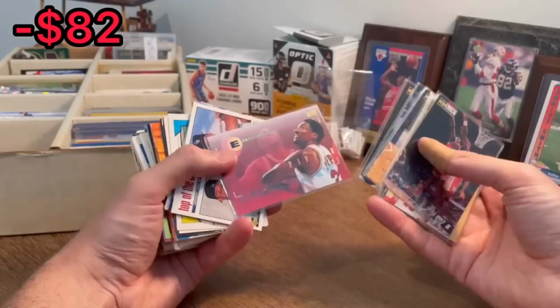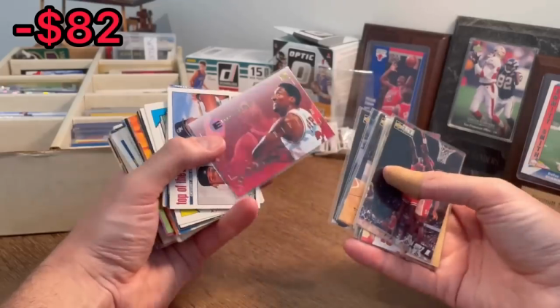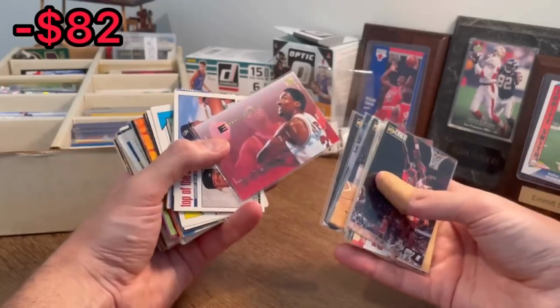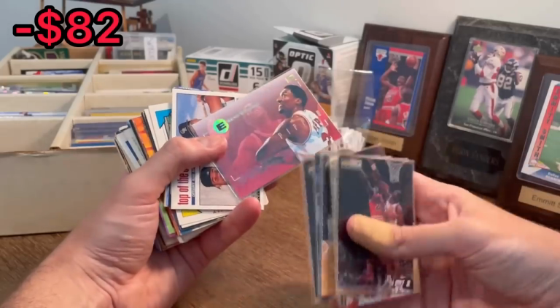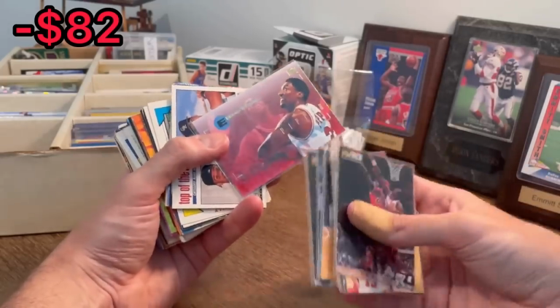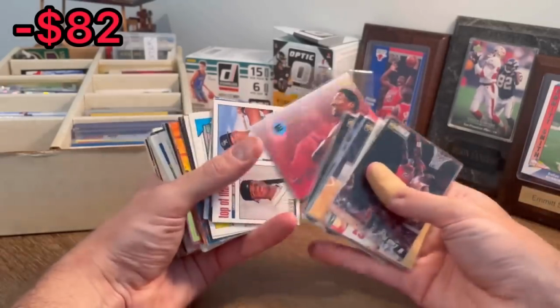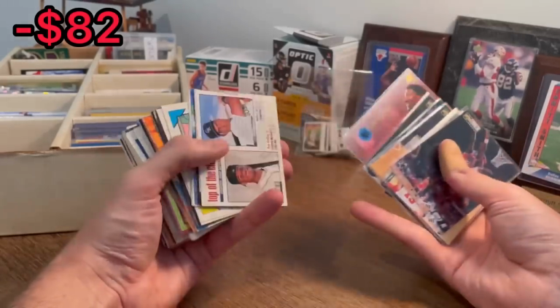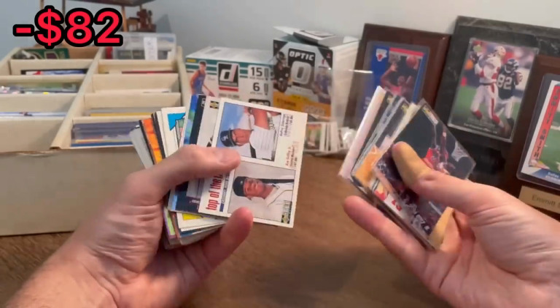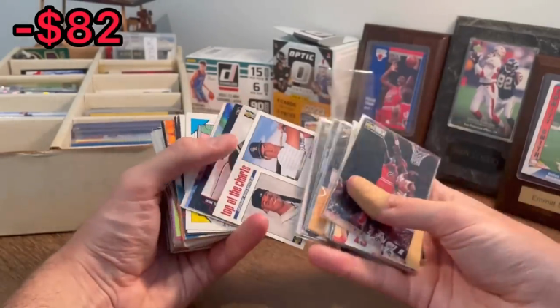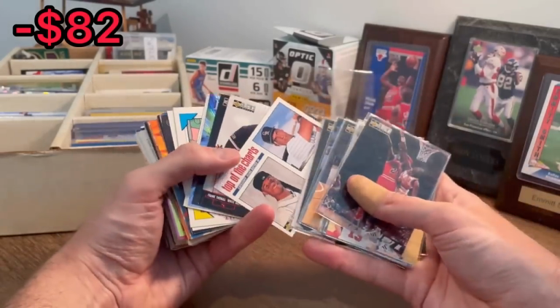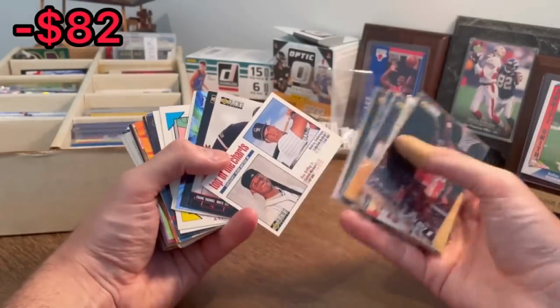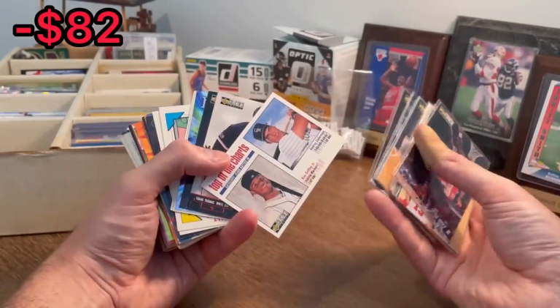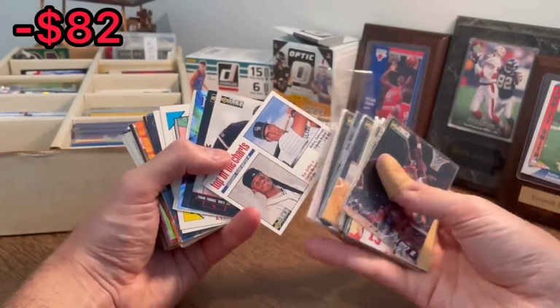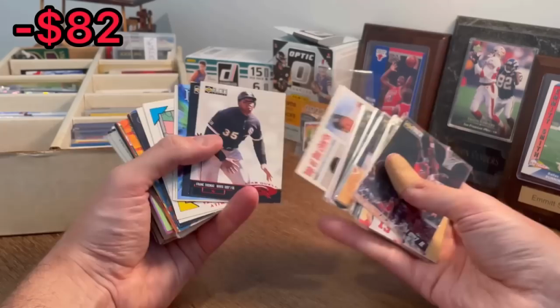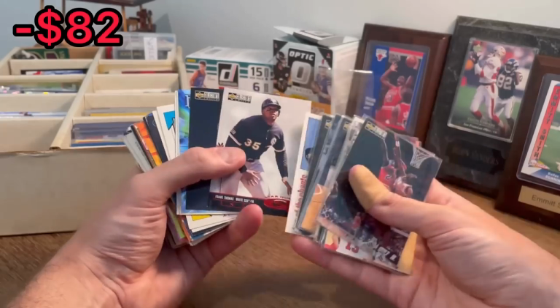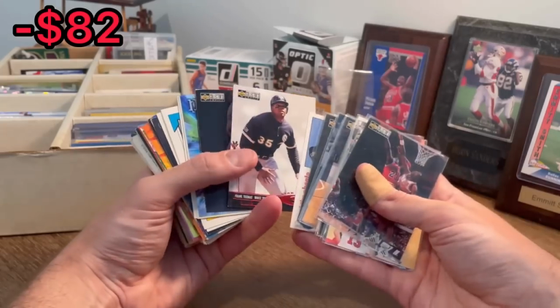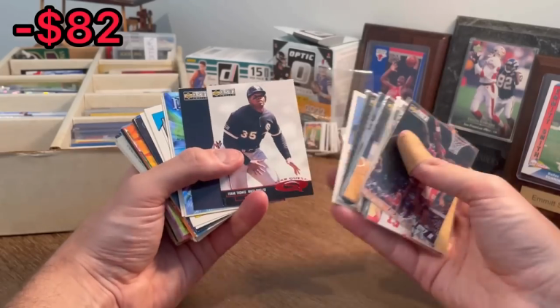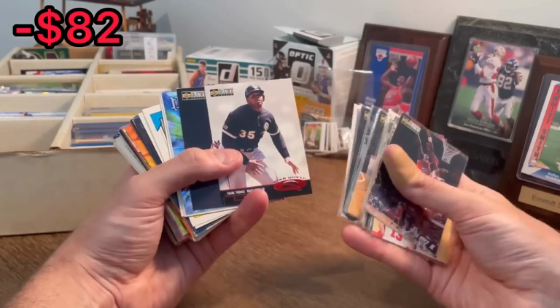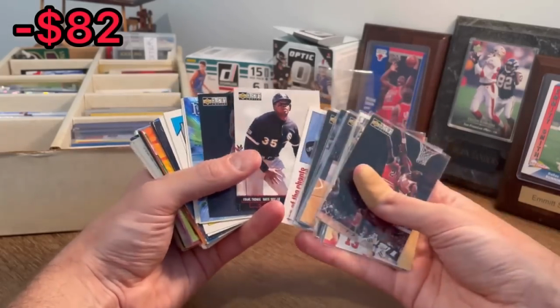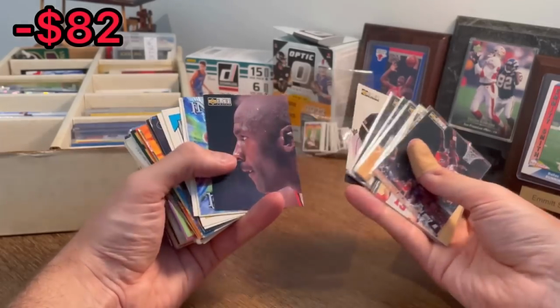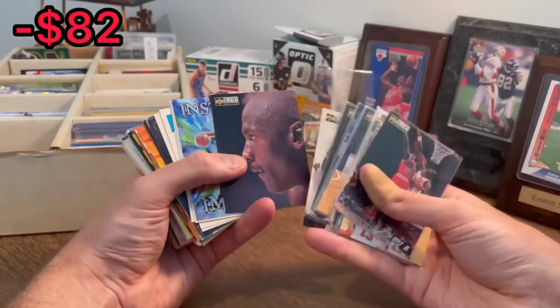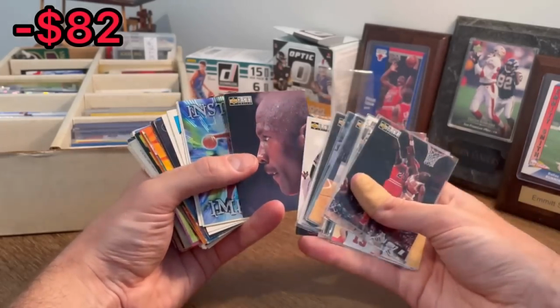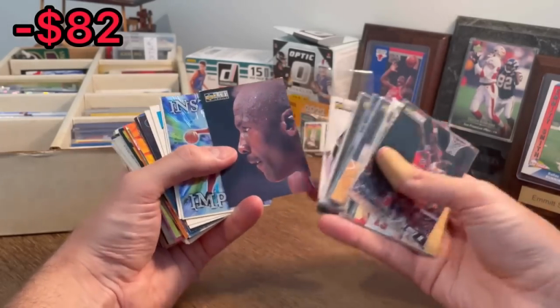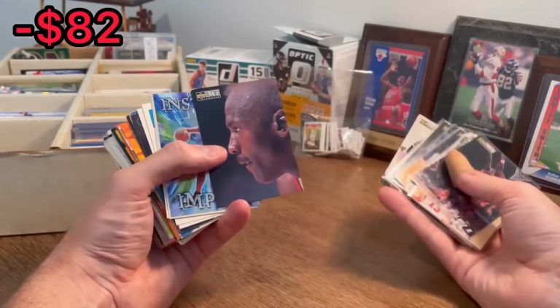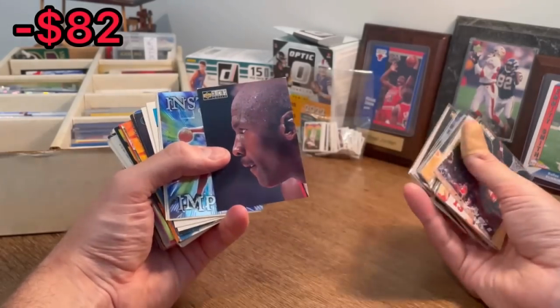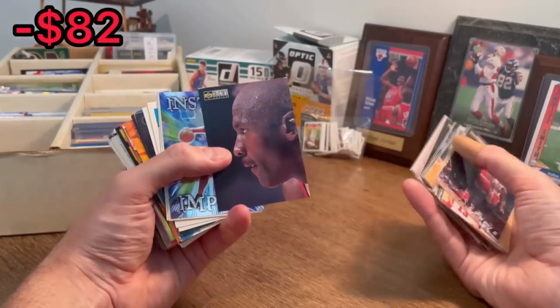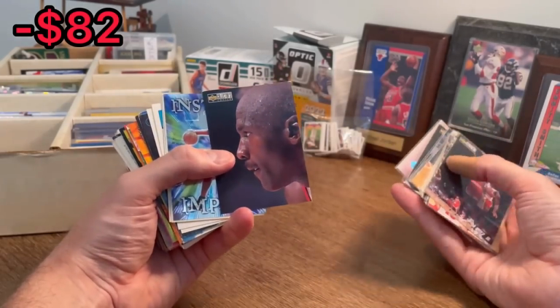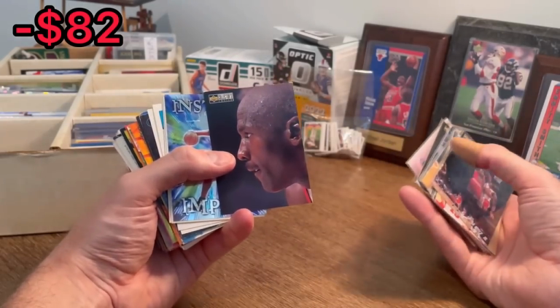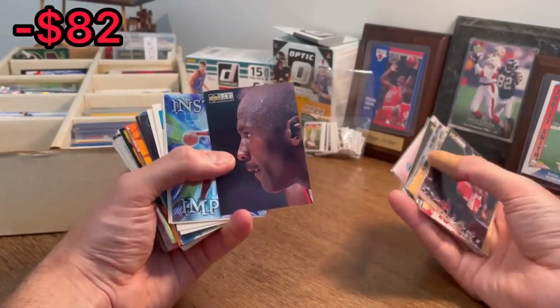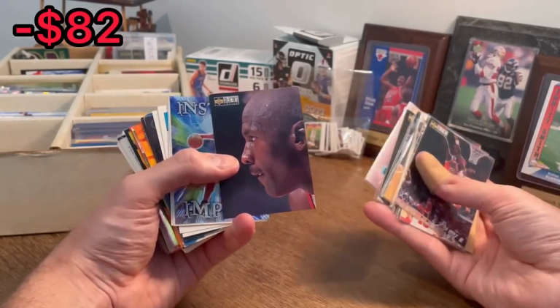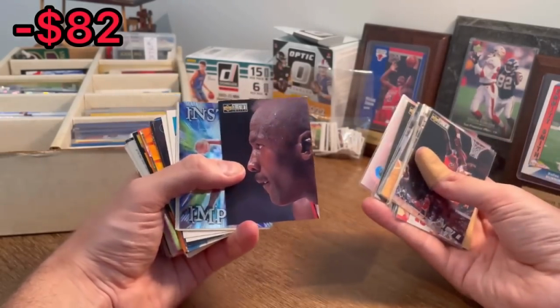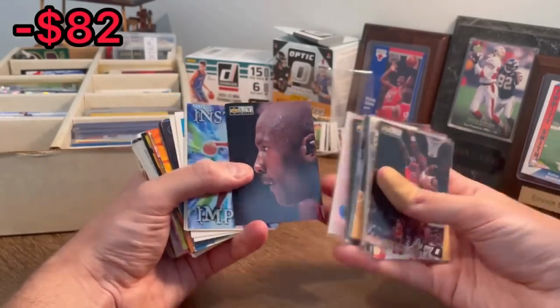Scottie Pippen Emotion — he's hungry. Top of the Charts. StarQuest Frank Thomas. MJ is the next one in today's giveaway. Good luck.